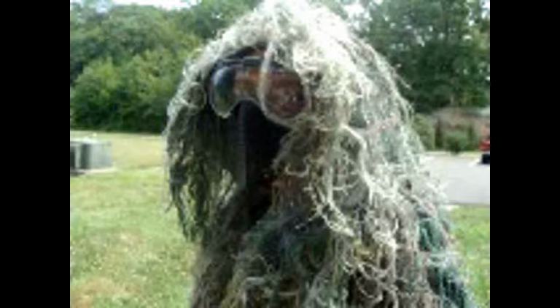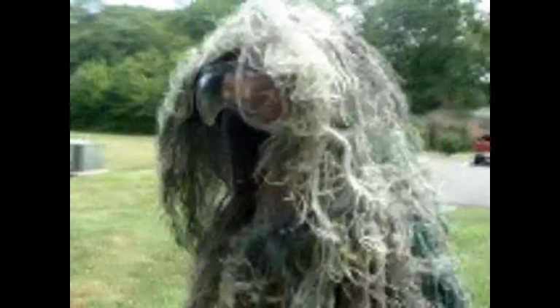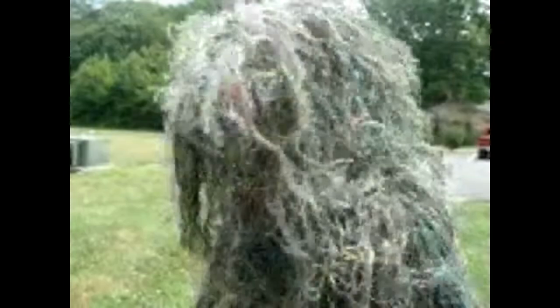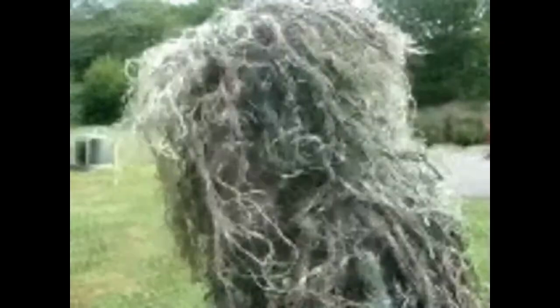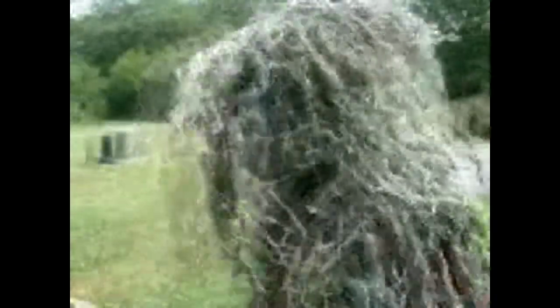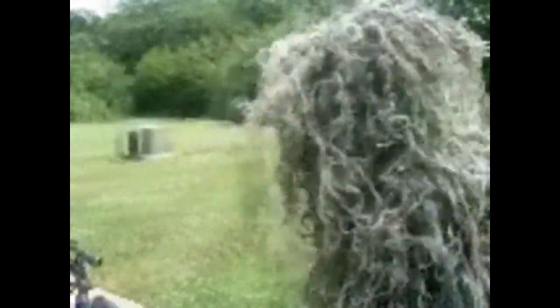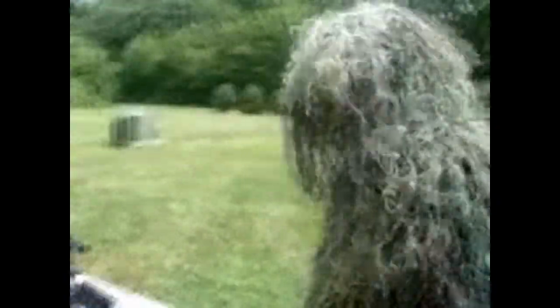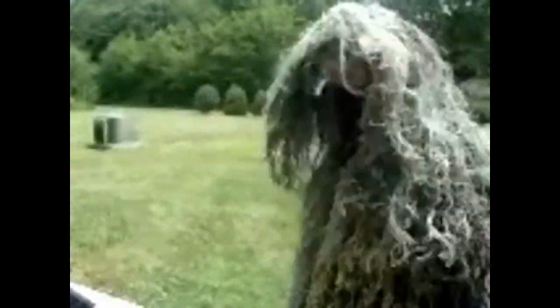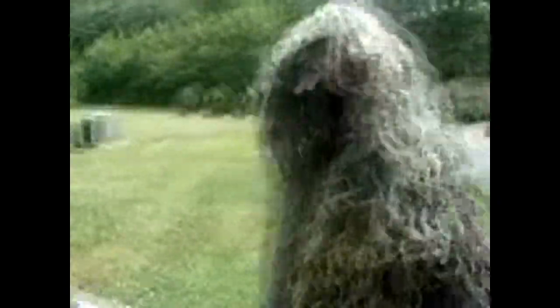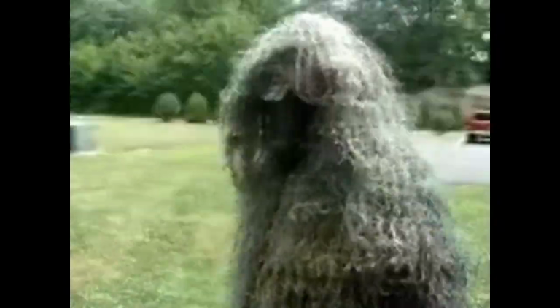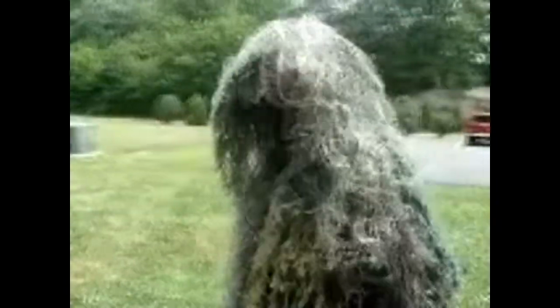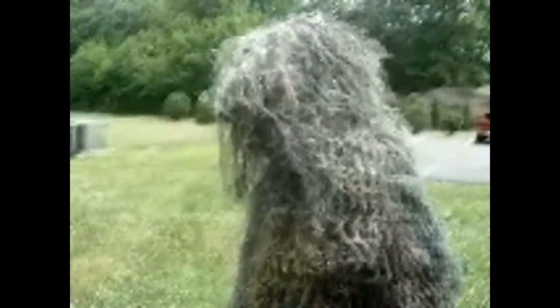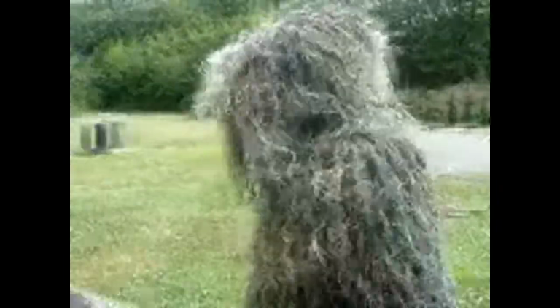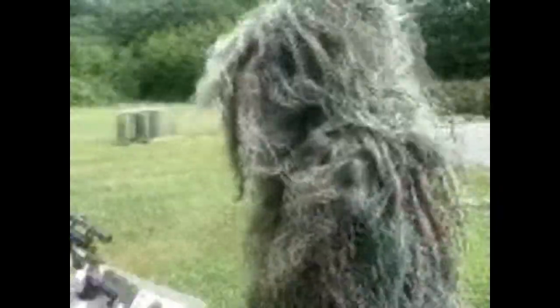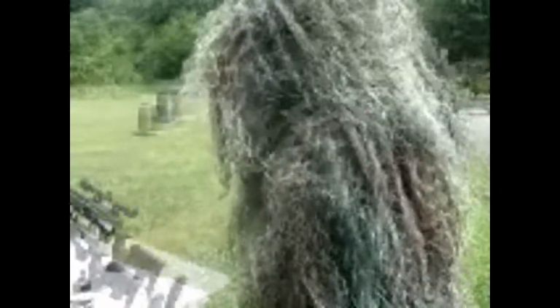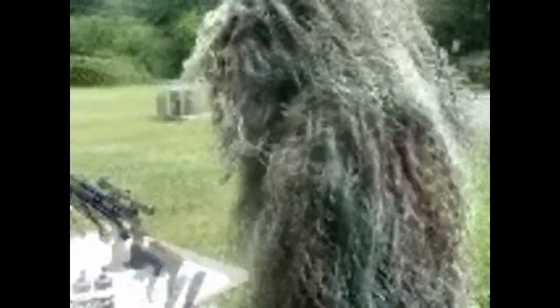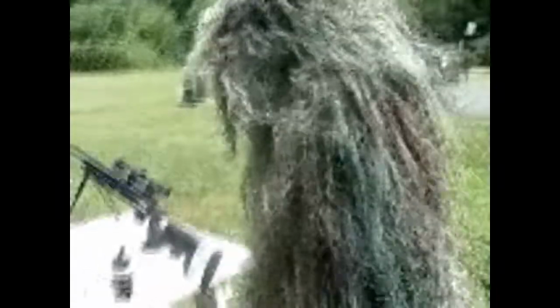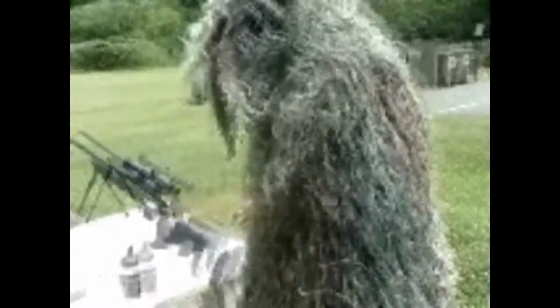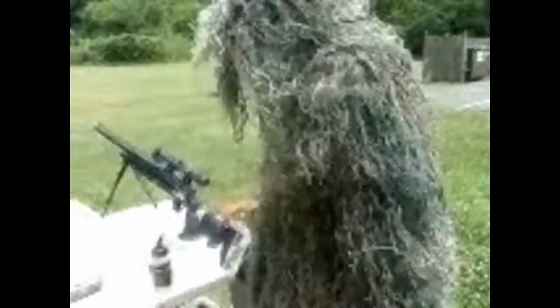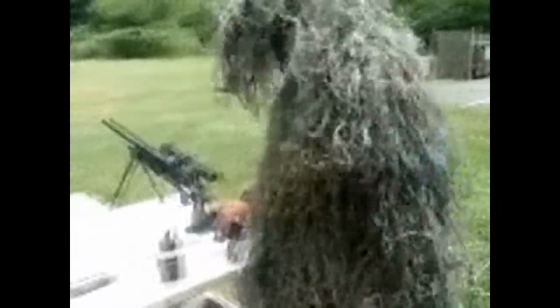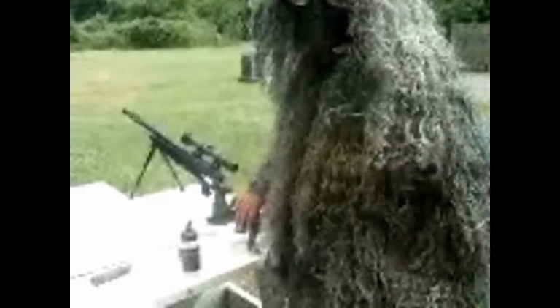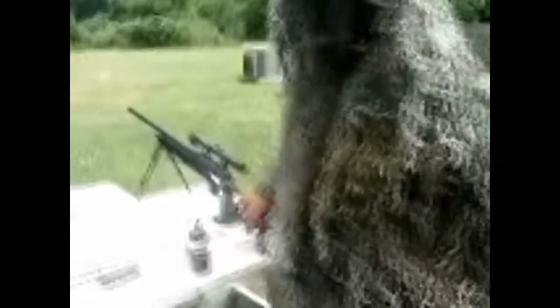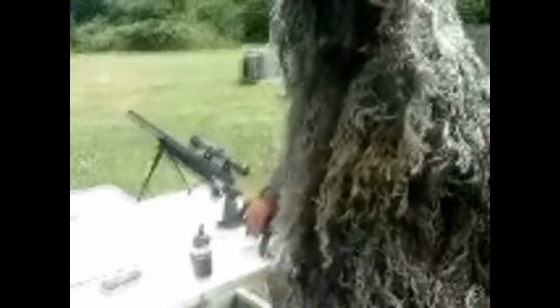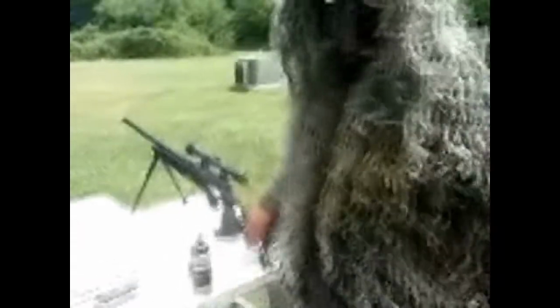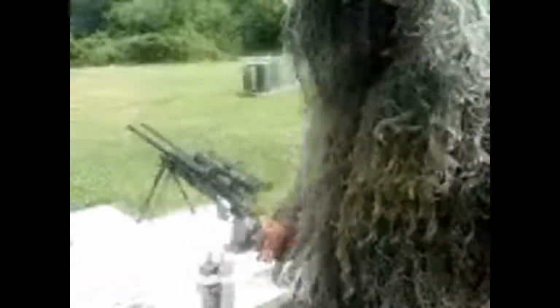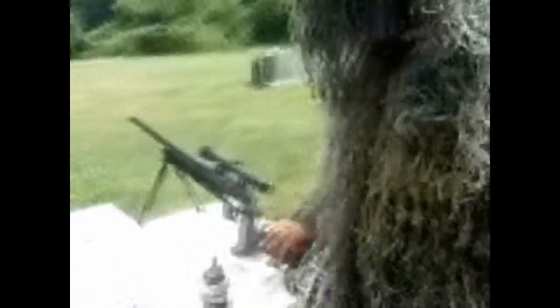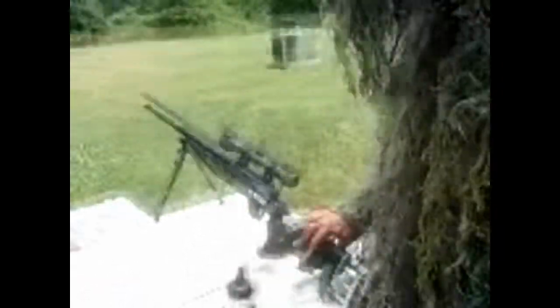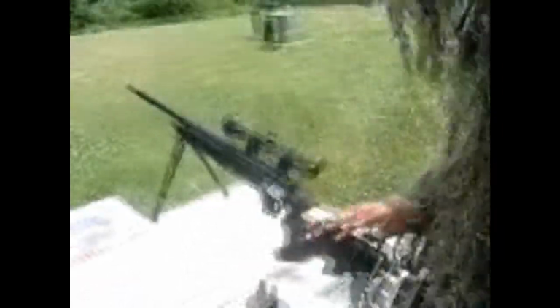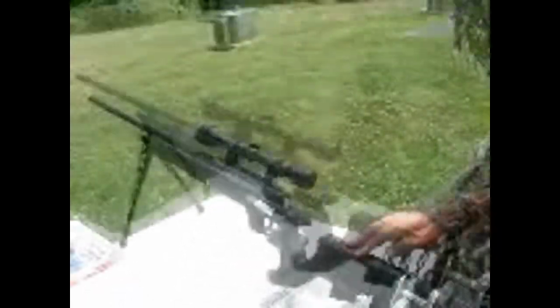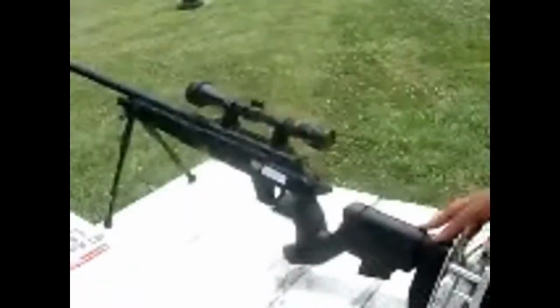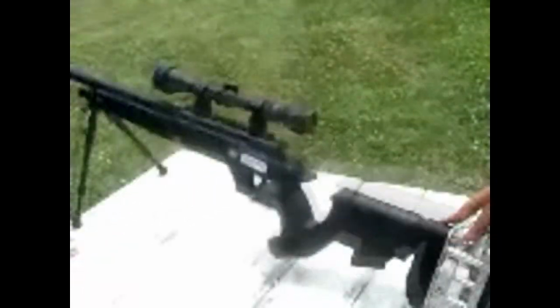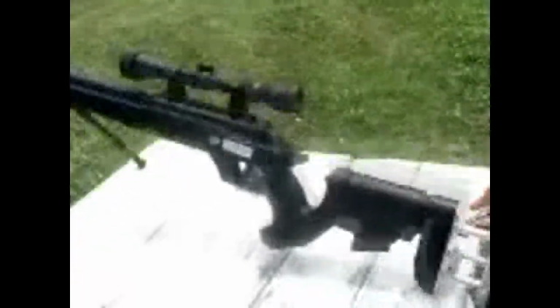Alright, Deadeye here, CT Airsoft Kings, and I have my signature gun over here, the sniper, and I'm going to do a gun review for it.